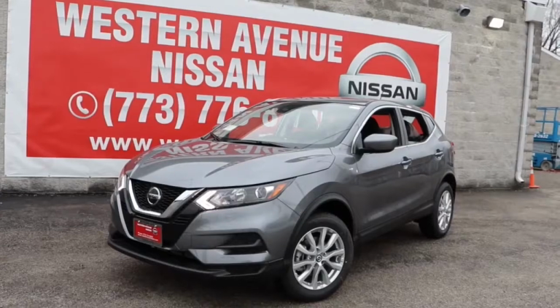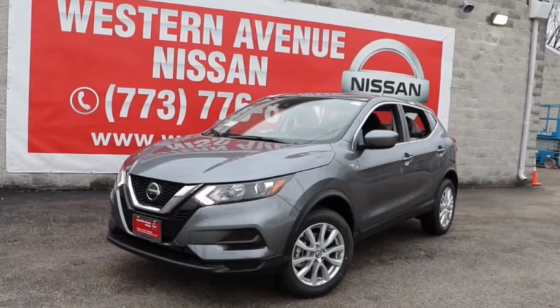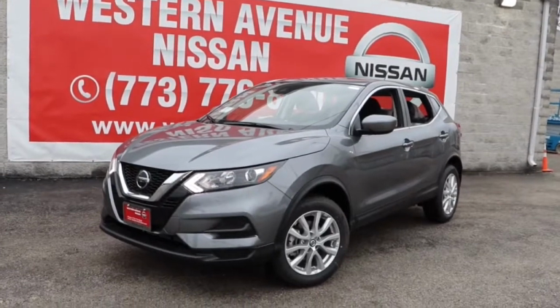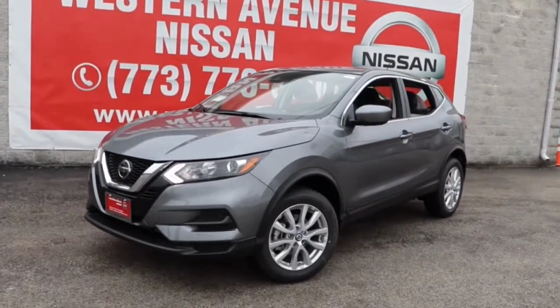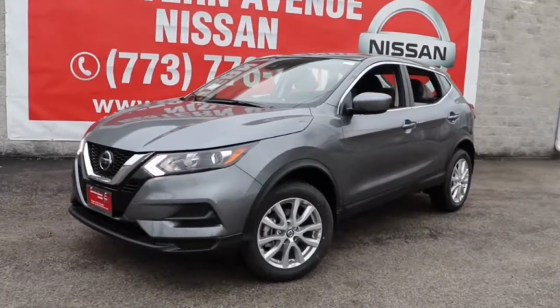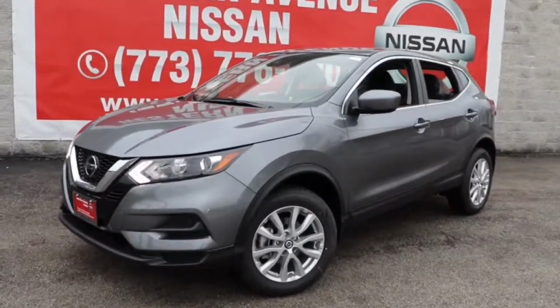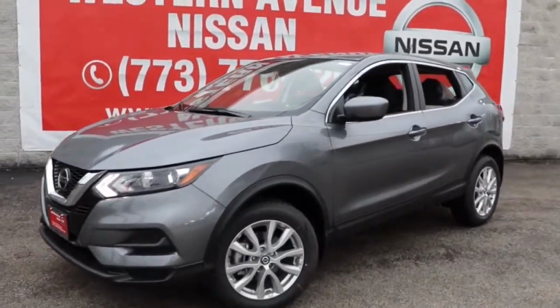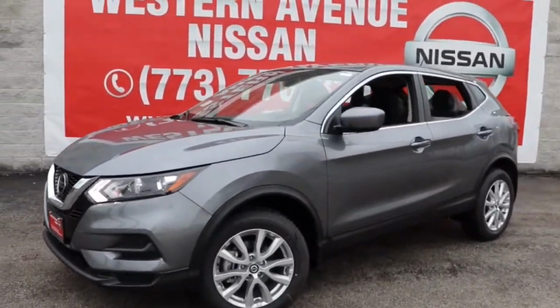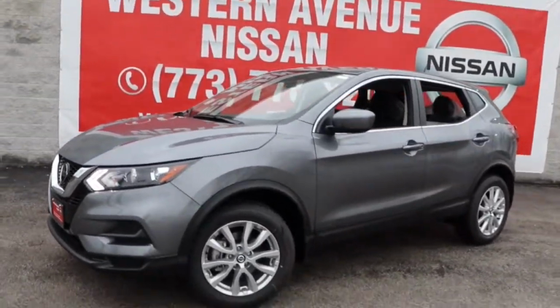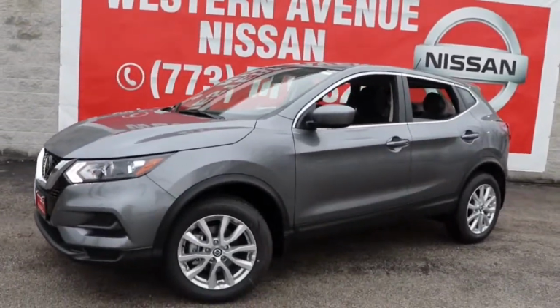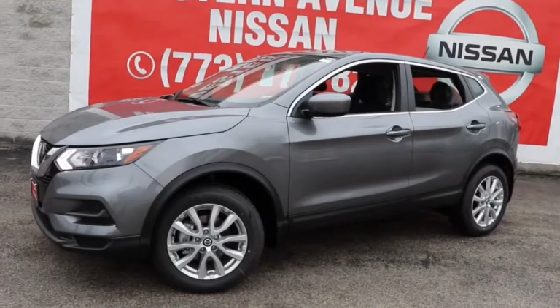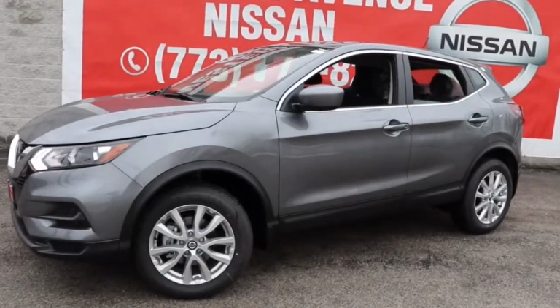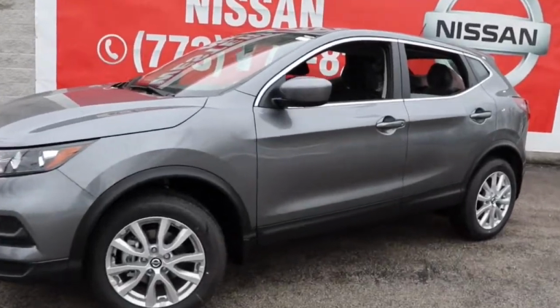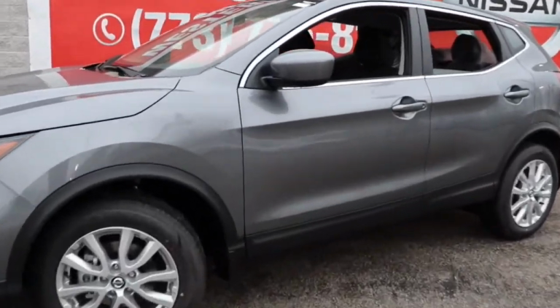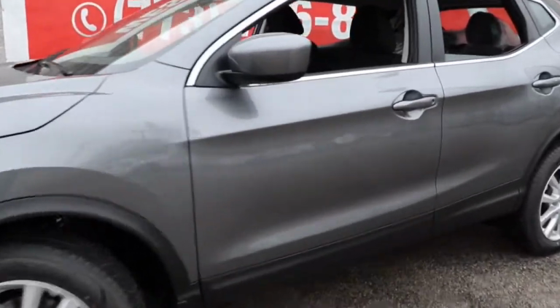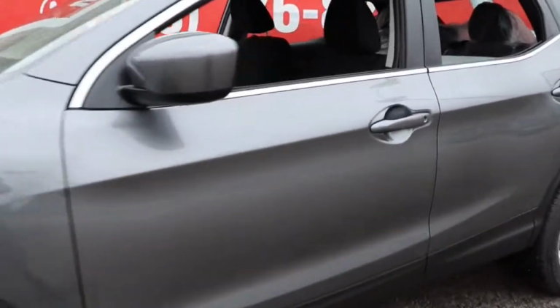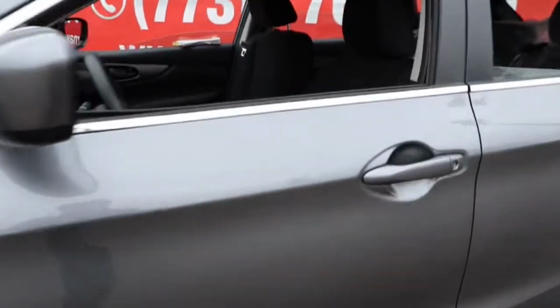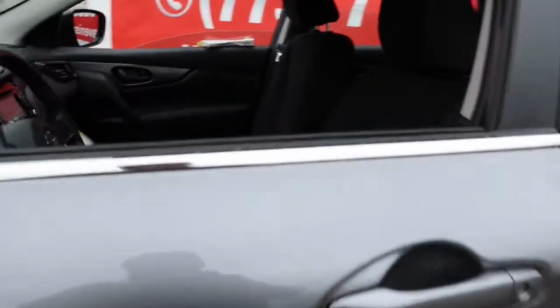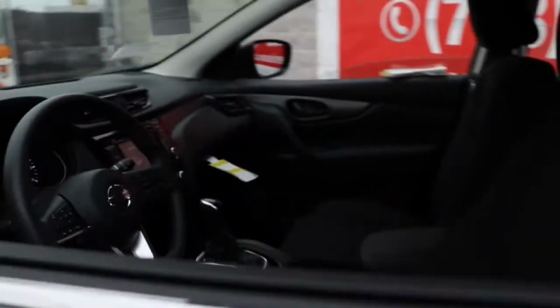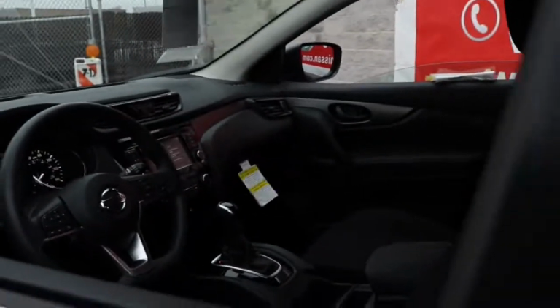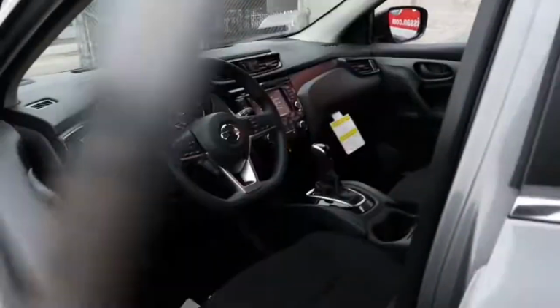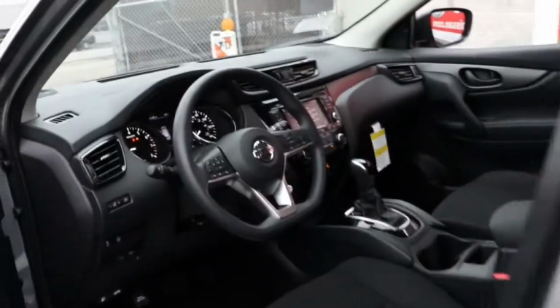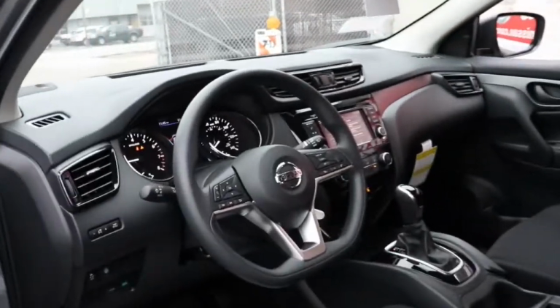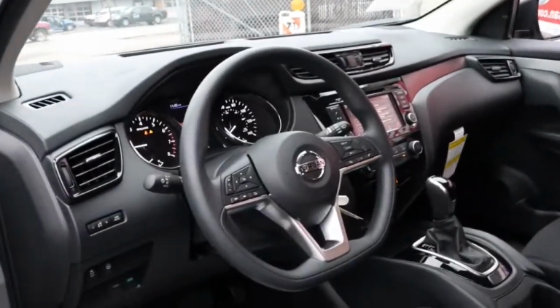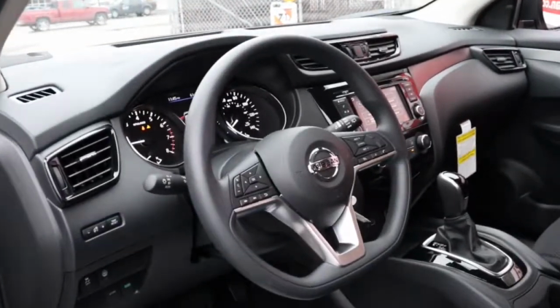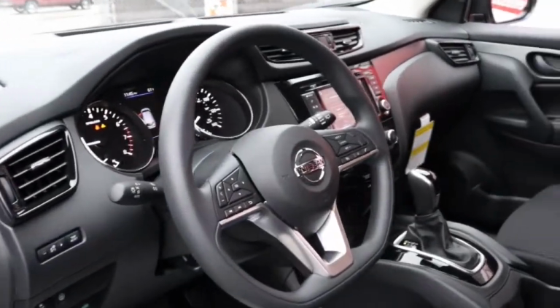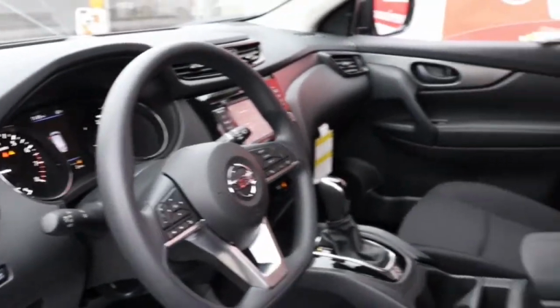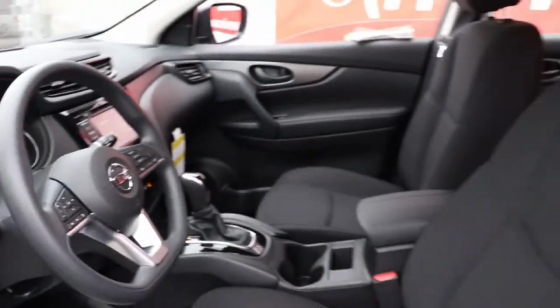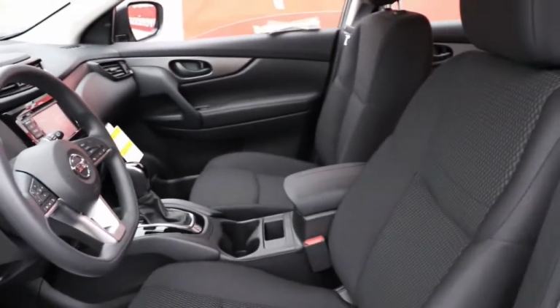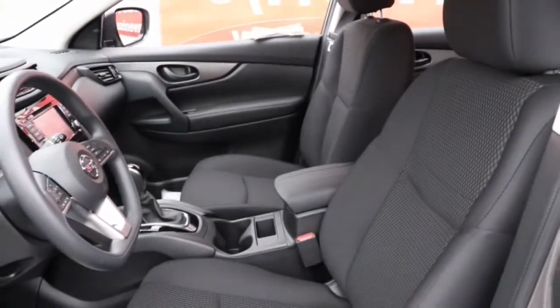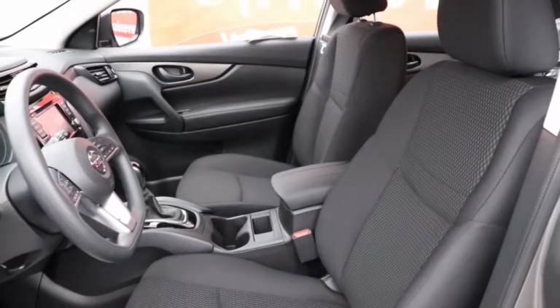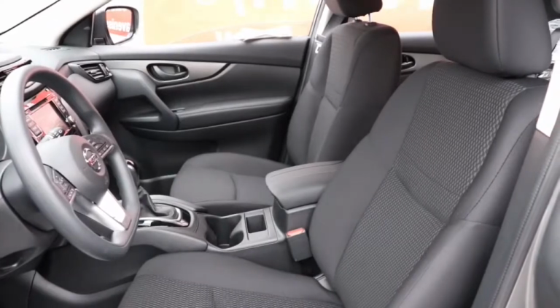Get into the 2021 Nissan Rogue Sport. Start planning your family road trips in this comfortable, well-equipped Rogue. This clever crossover offers plenty of space and thoughtful creature comforts to keep your crew relaxed and eager for adventure.